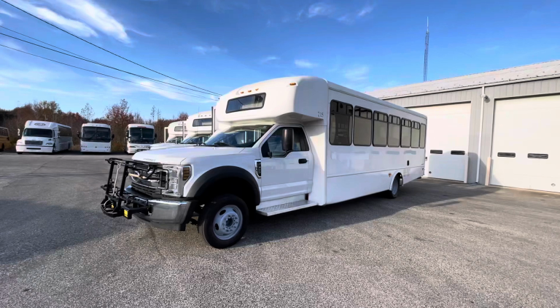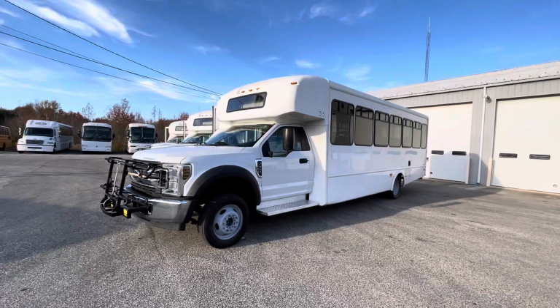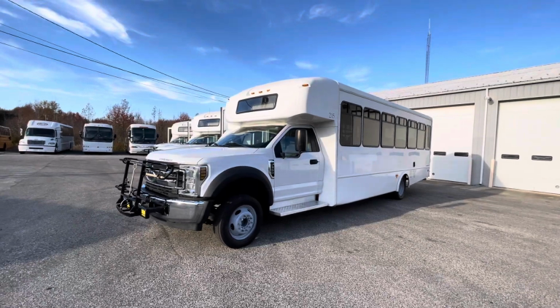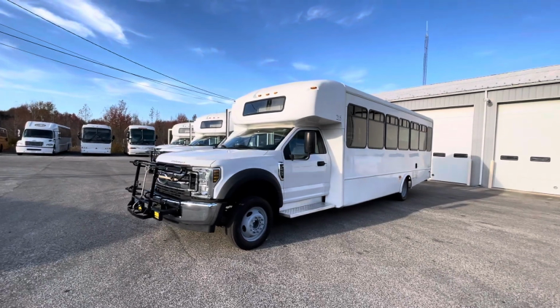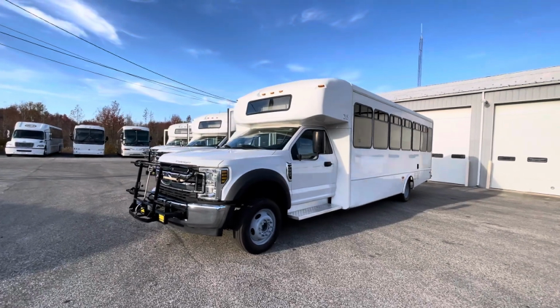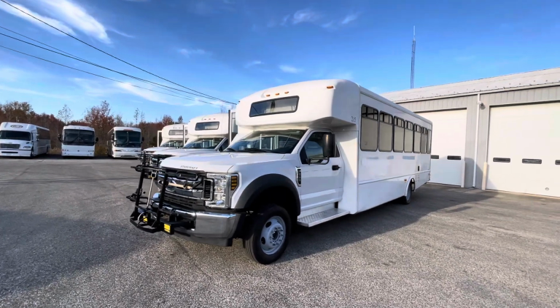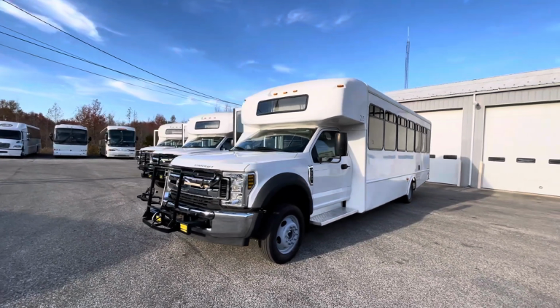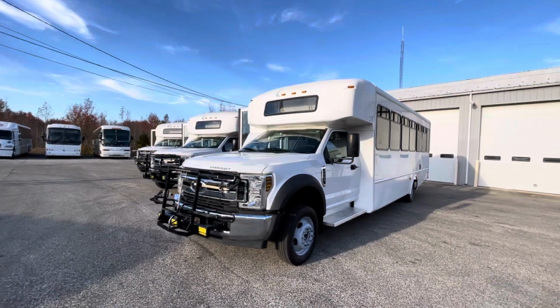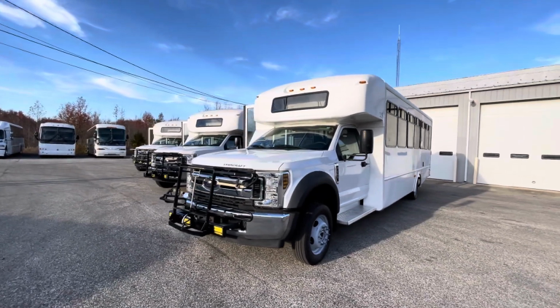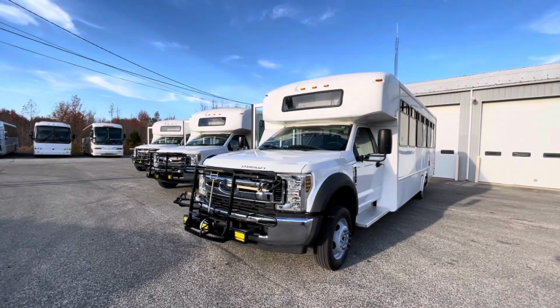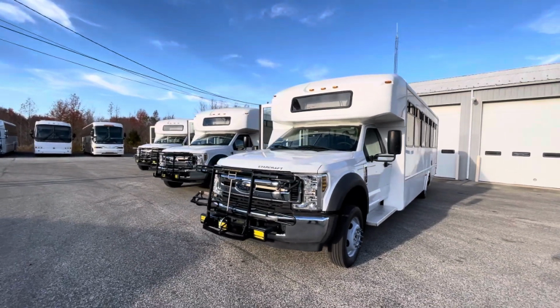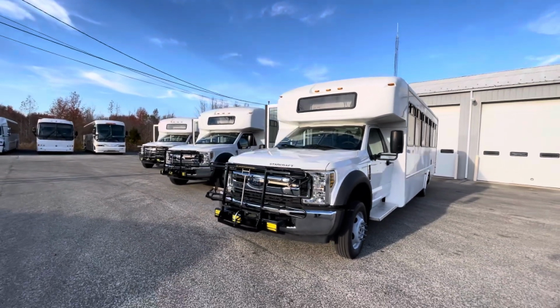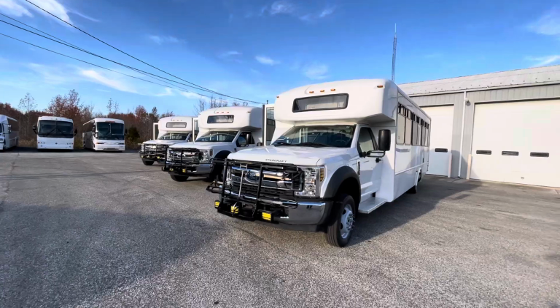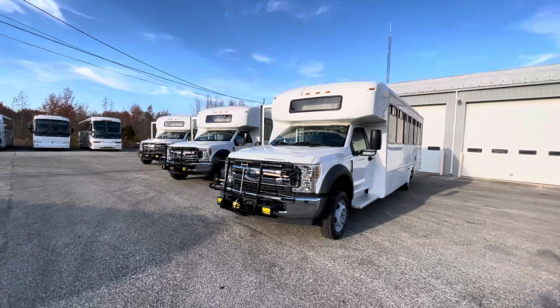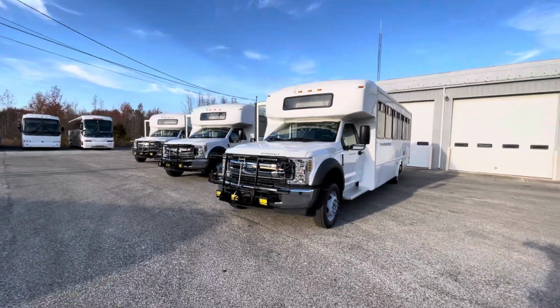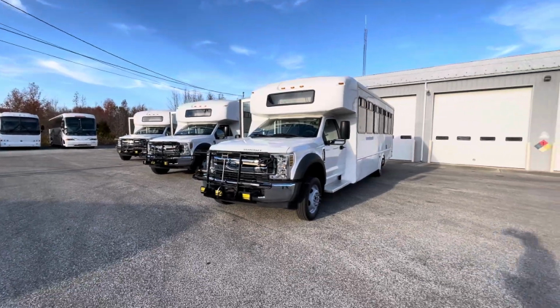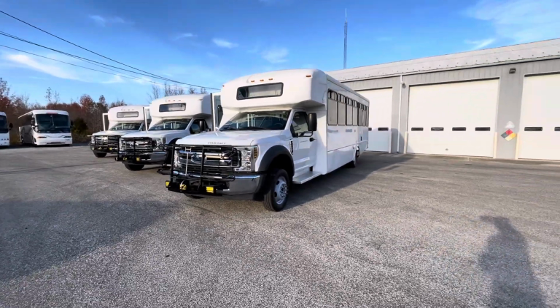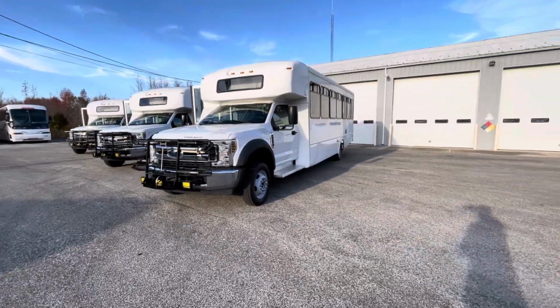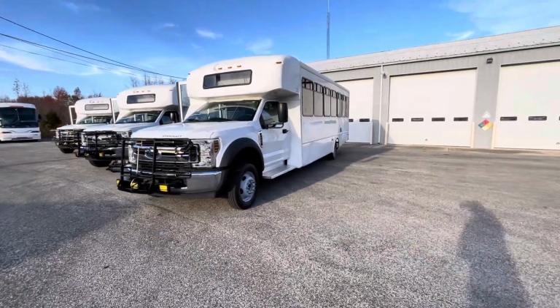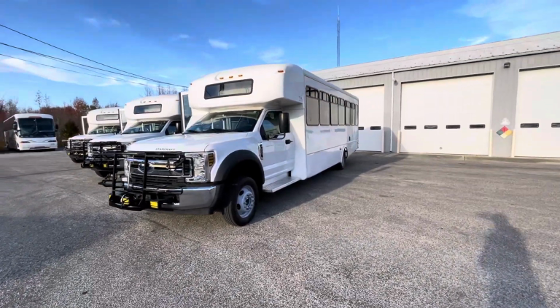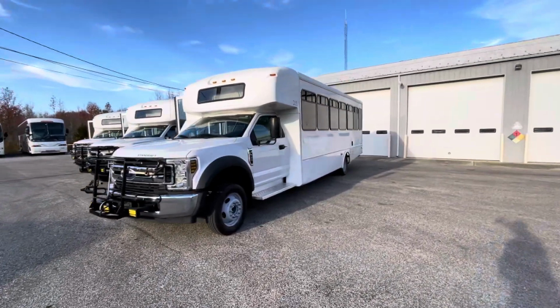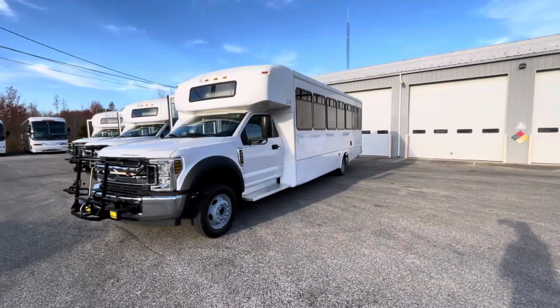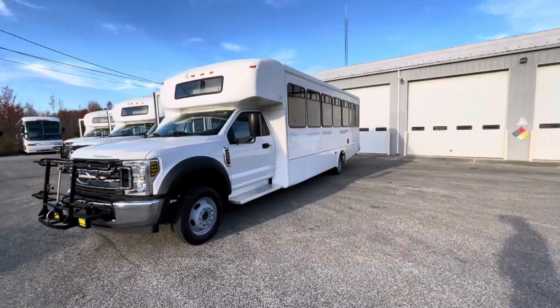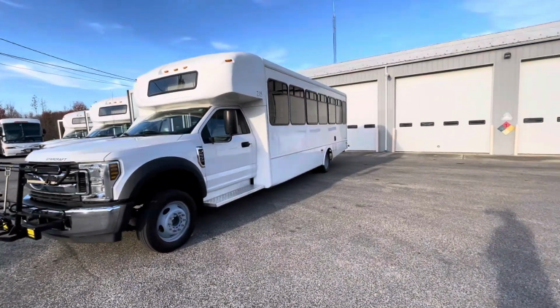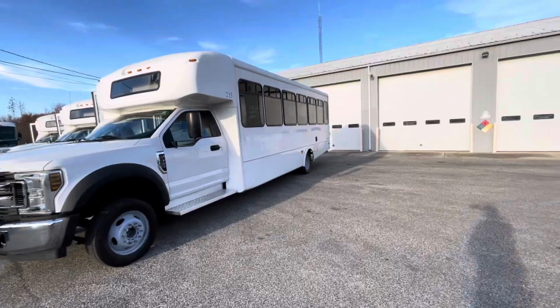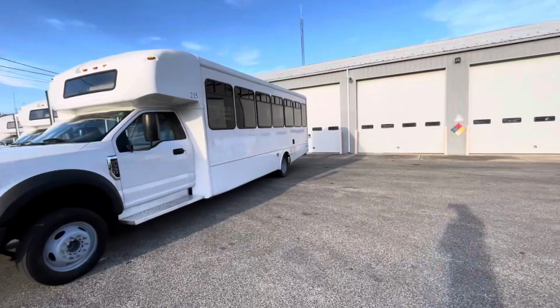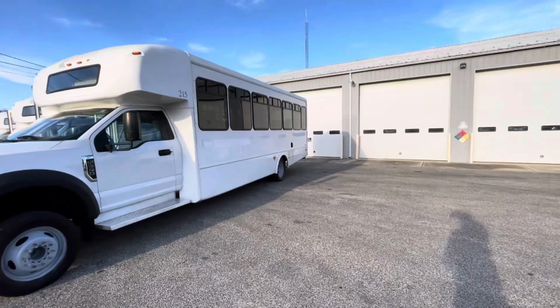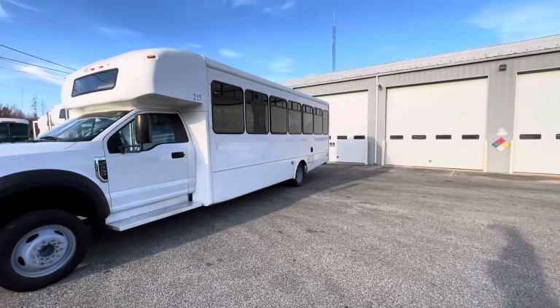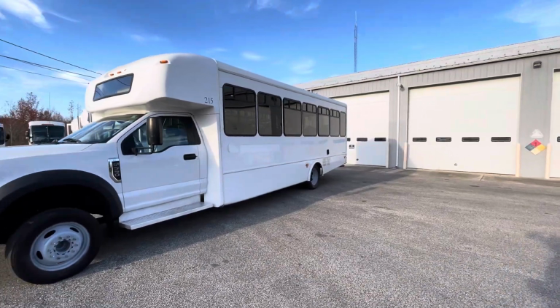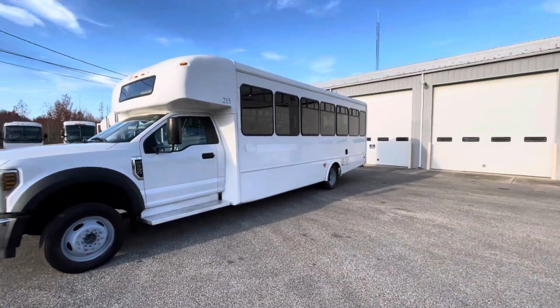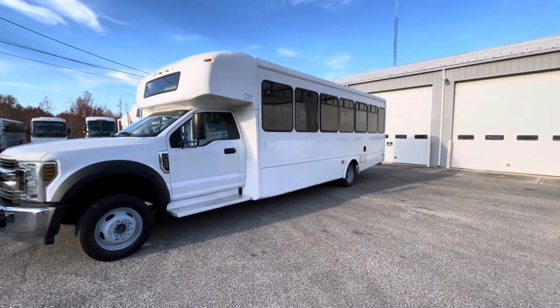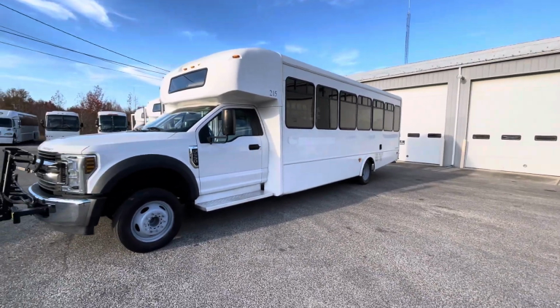Hey, it's George again over at BusesForSale.com, here today with a really nice group of extra-large shuttle buses. What we've got here is a Ford F-550 V-10 gasoline base, StarCraft bodies — the gold standard really in body manufacturers.